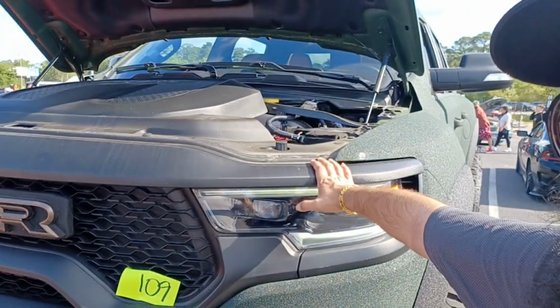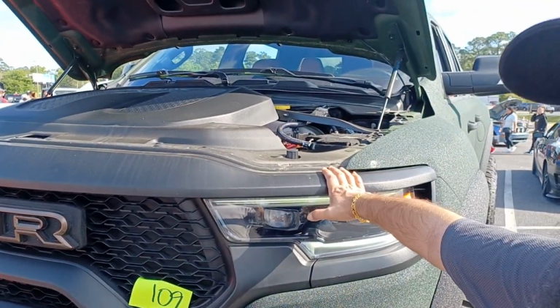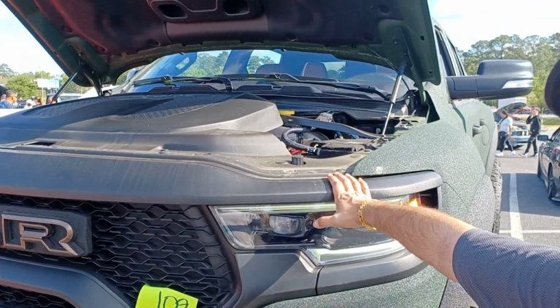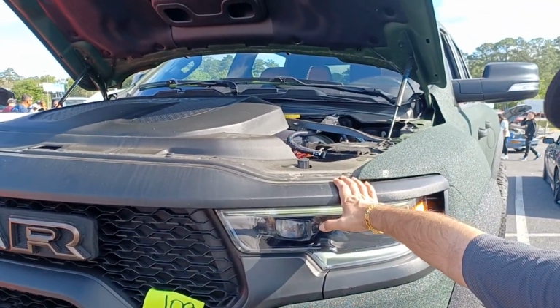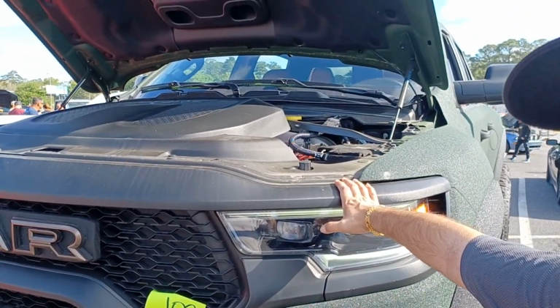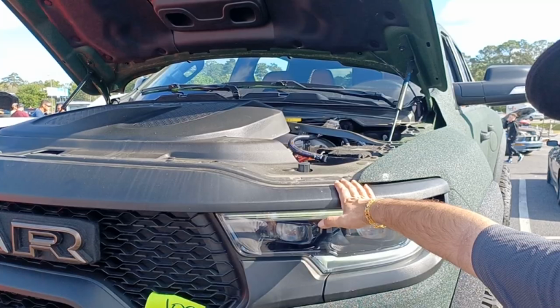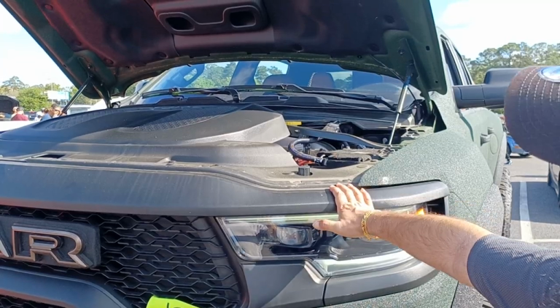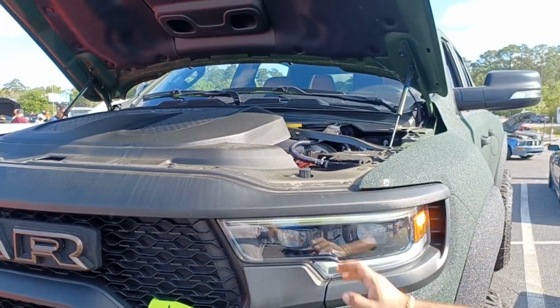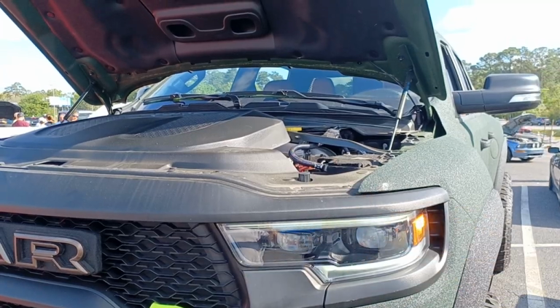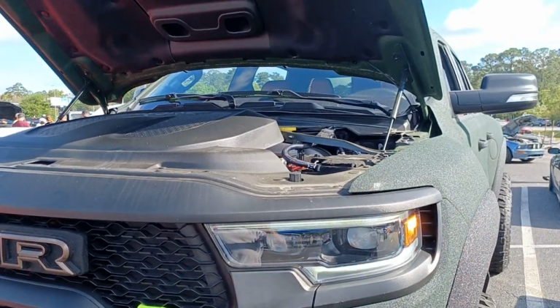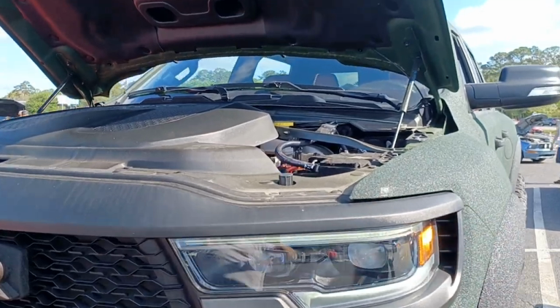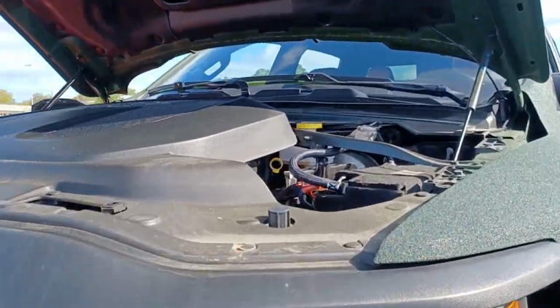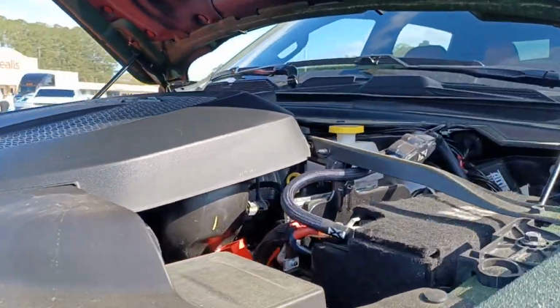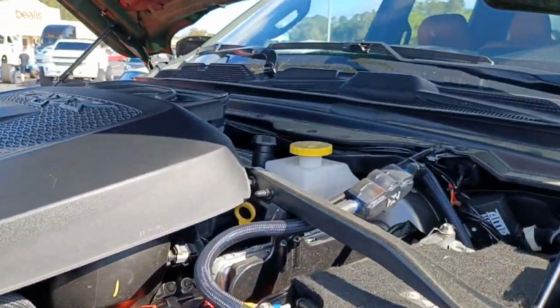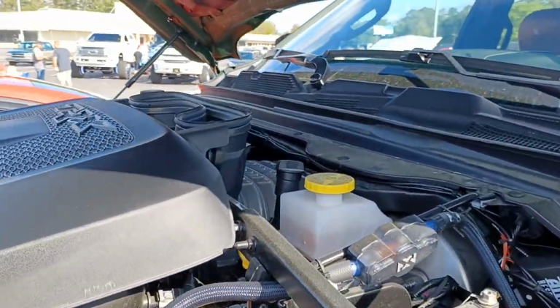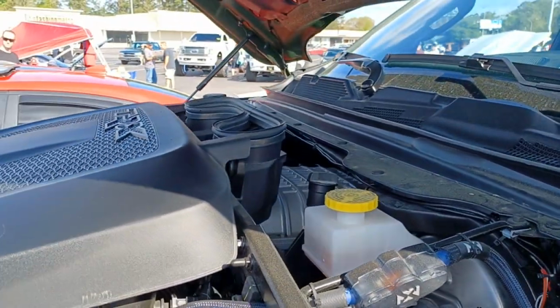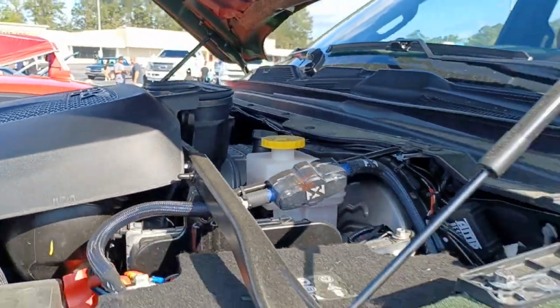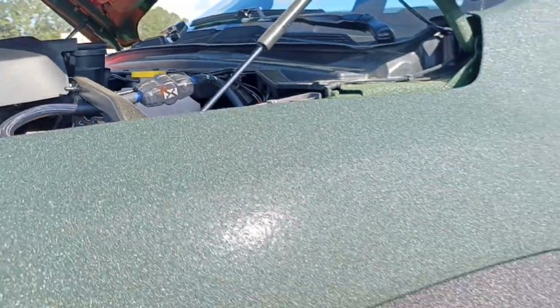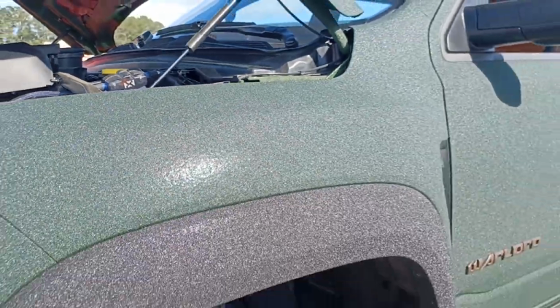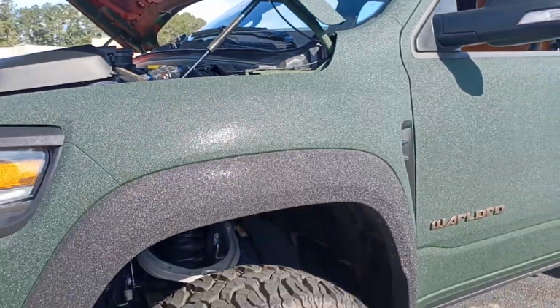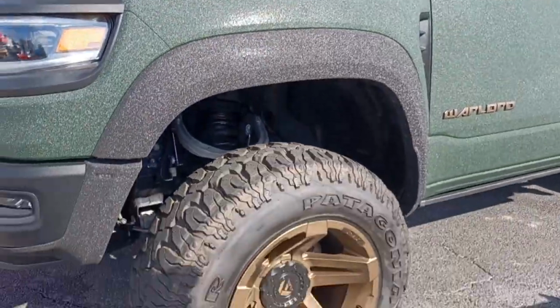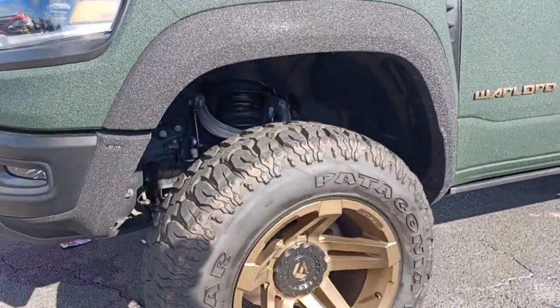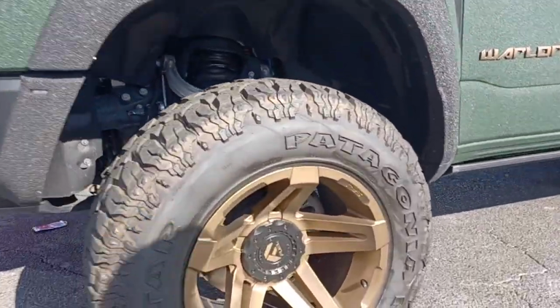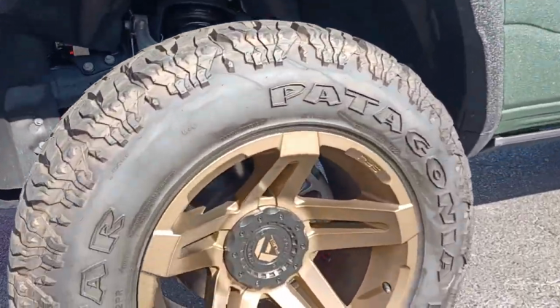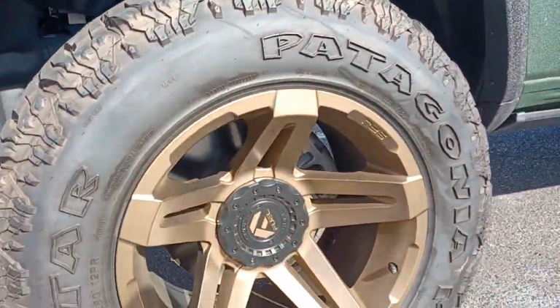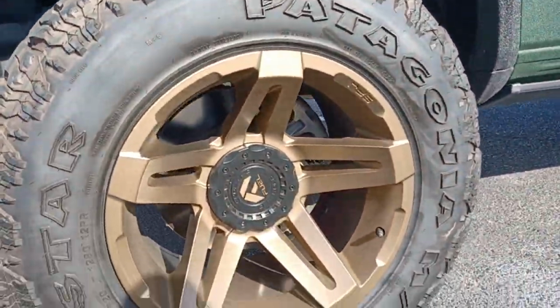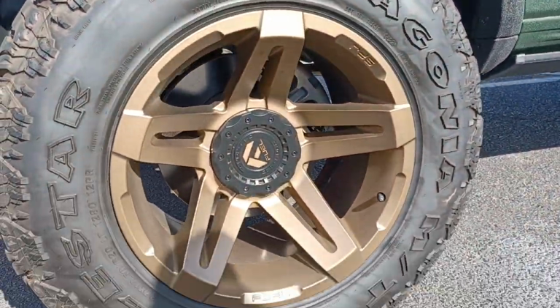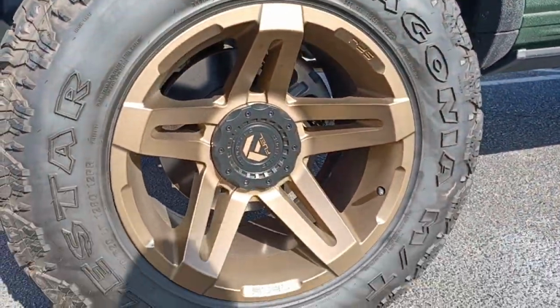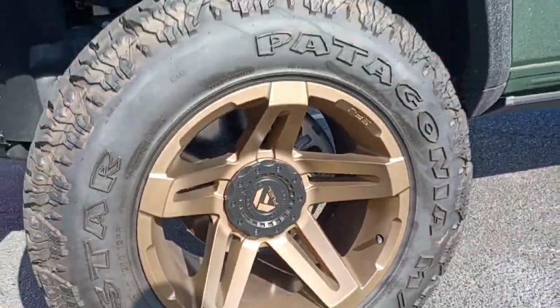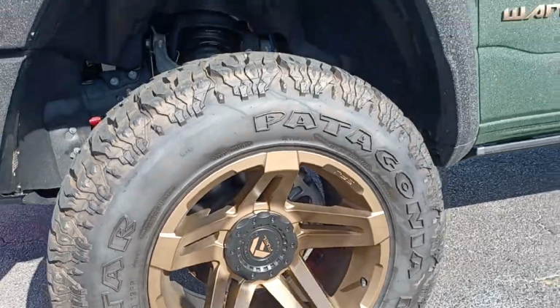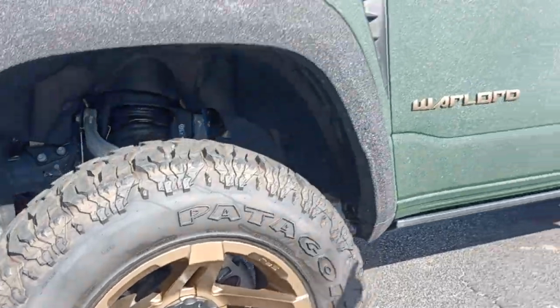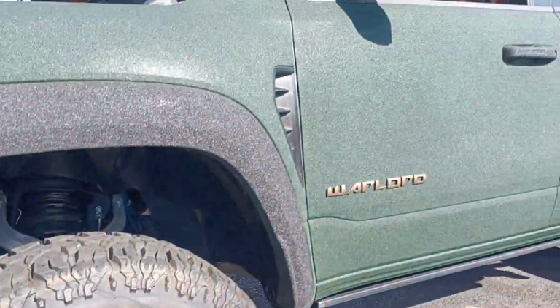It's got a Hellcat engine in it. It's got 800-something horsepower. Pretty big guy. Custom bronze rims.